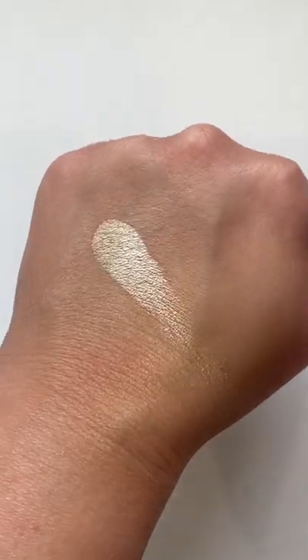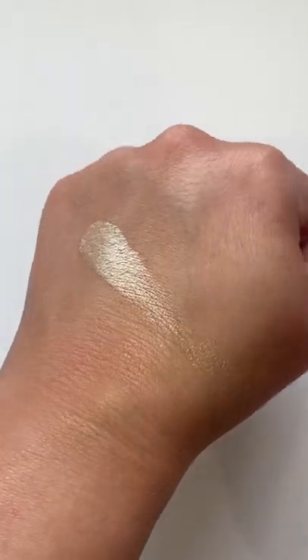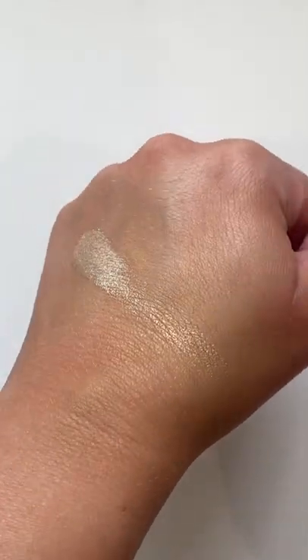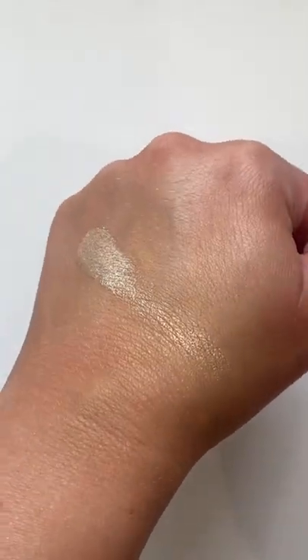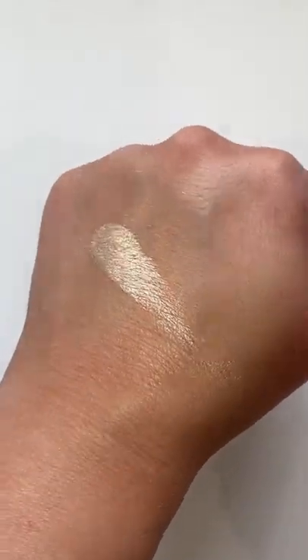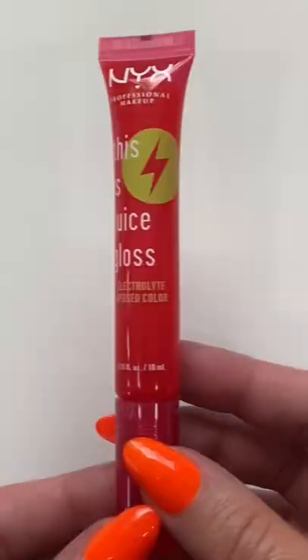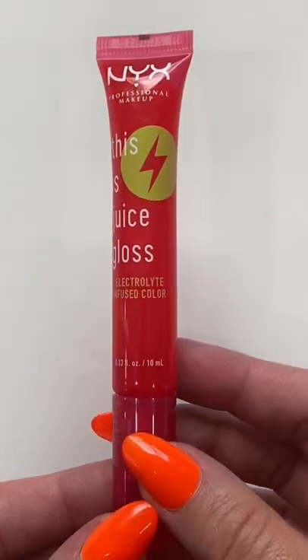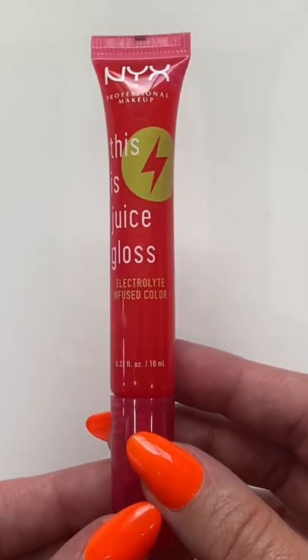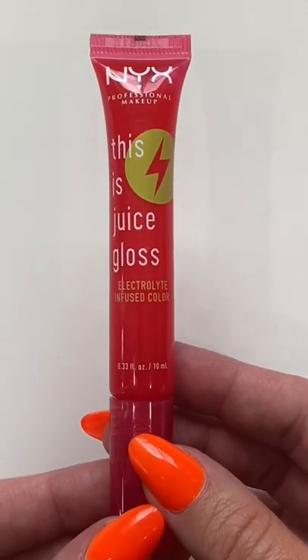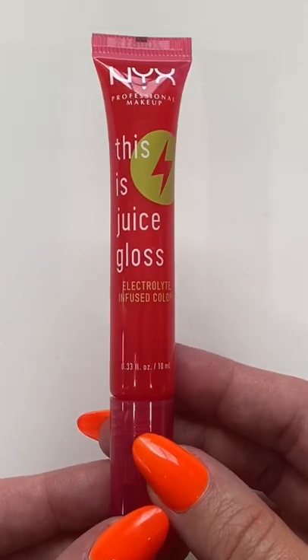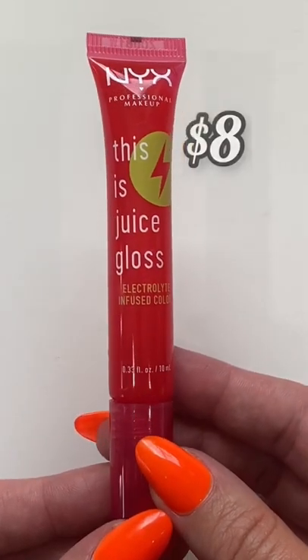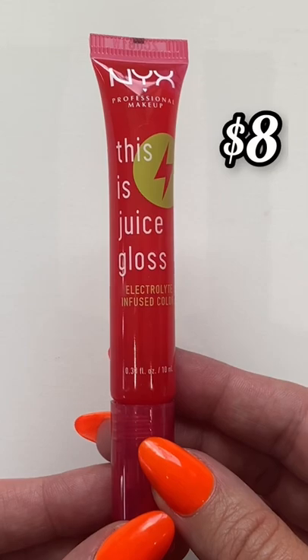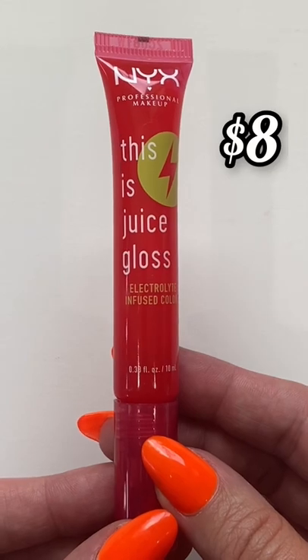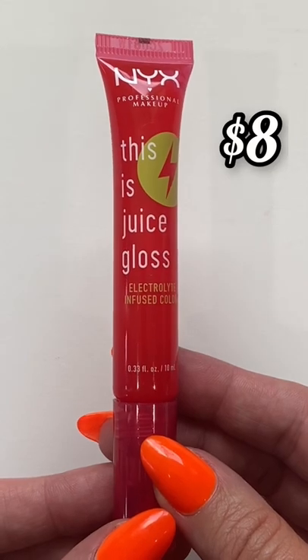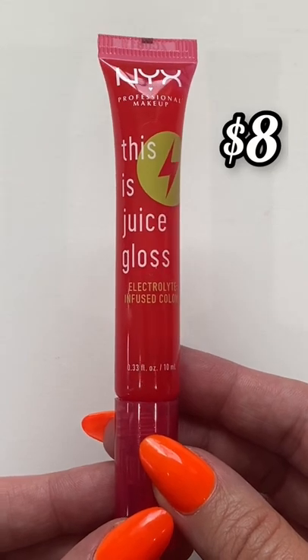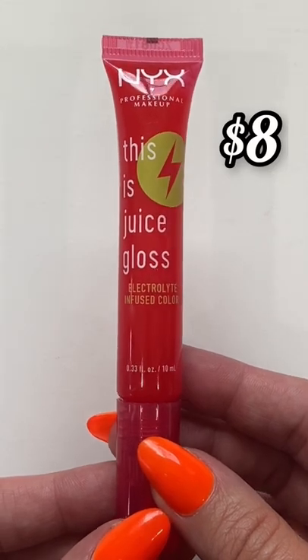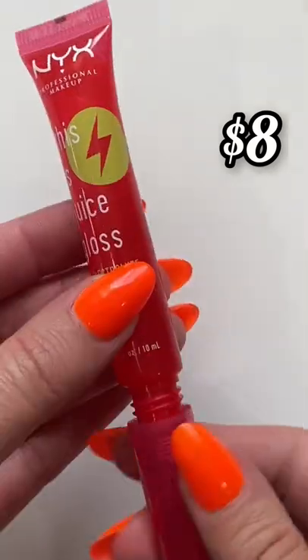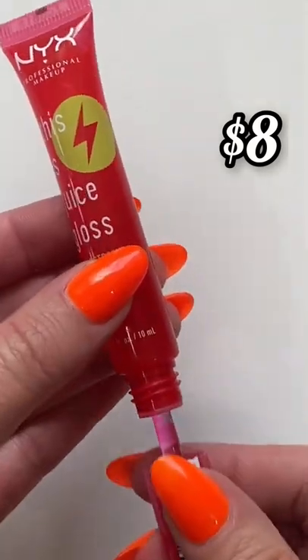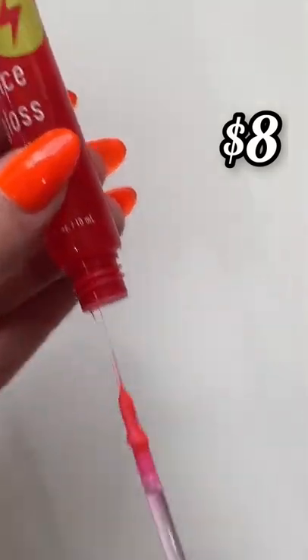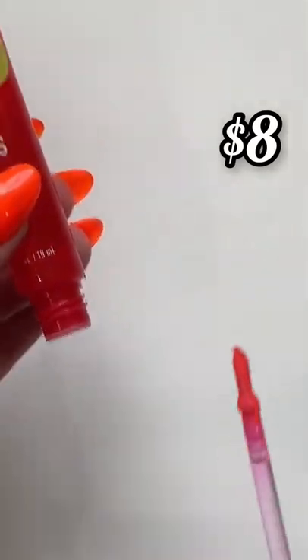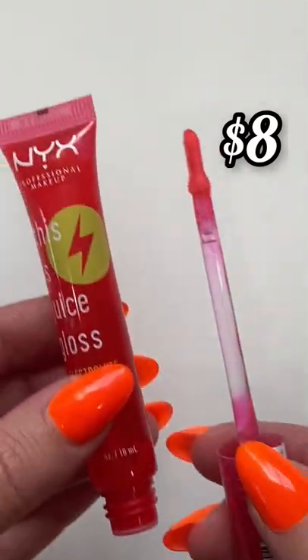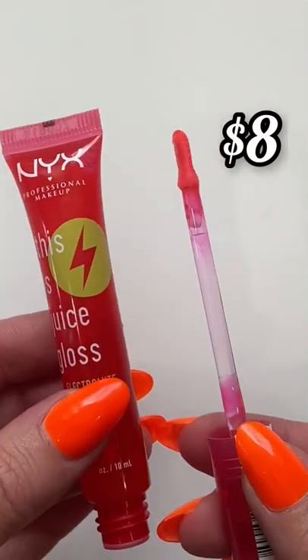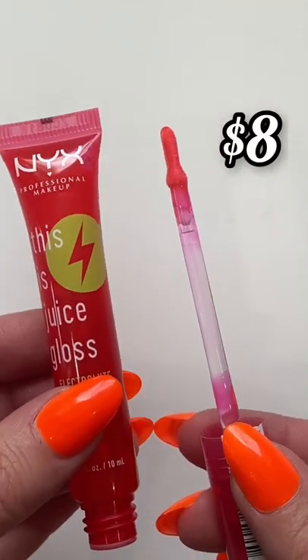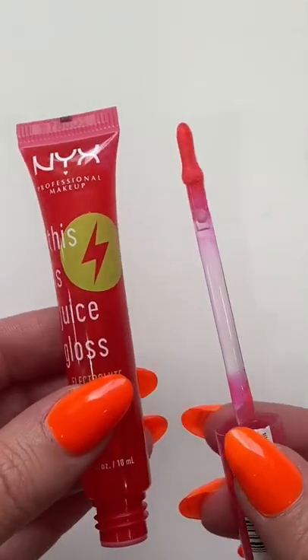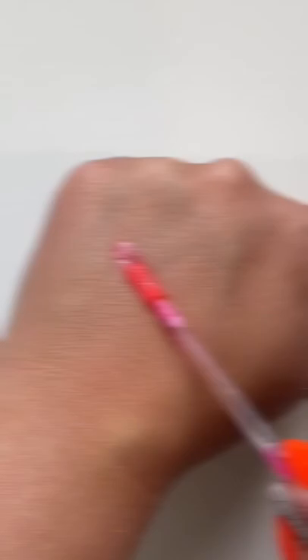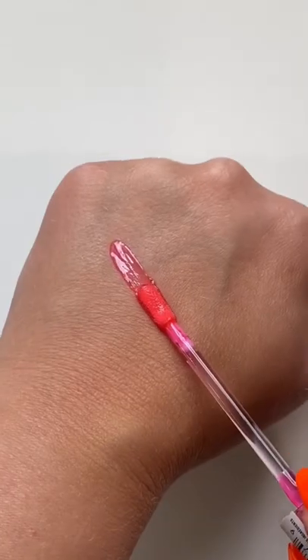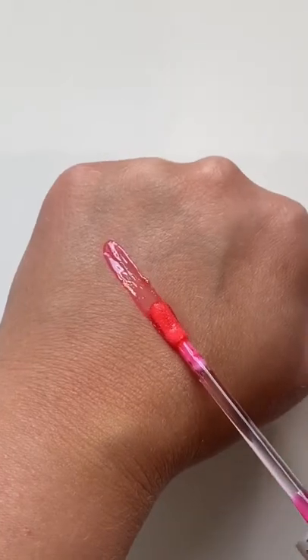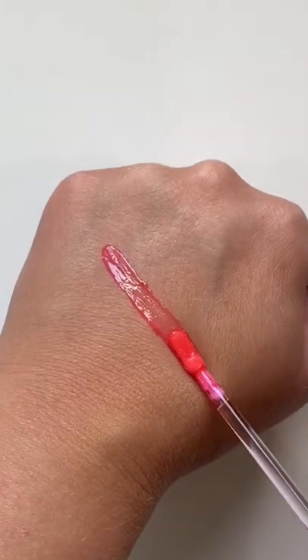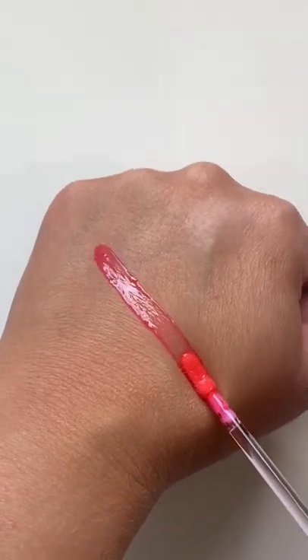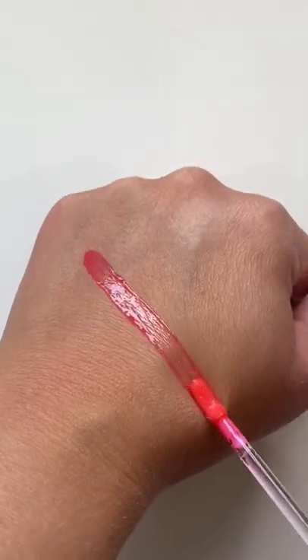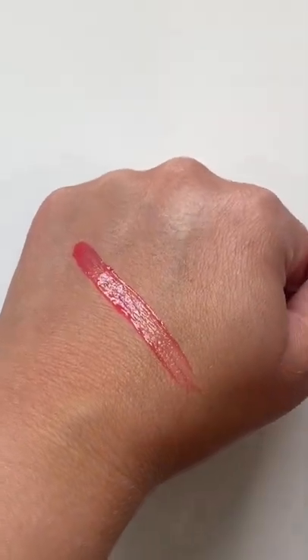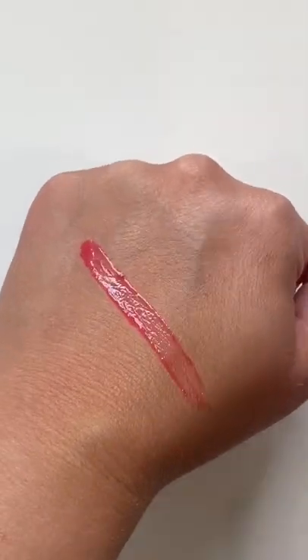A new one for me is the Juice Gloss from NYX. NYX is kind of killing it. This is in the shade Pomegranate, and this is giving me very much Fenty Hot Cherry Gloss vibes for a fraction of the price.